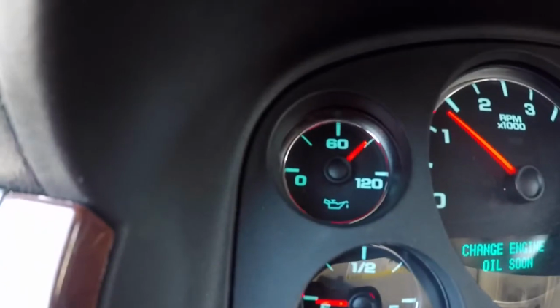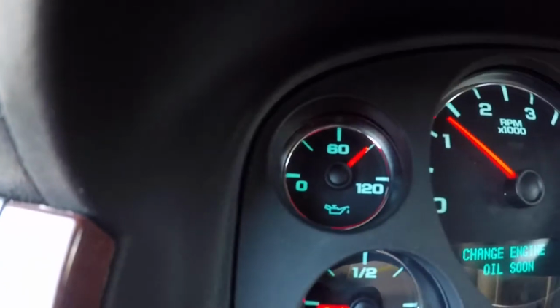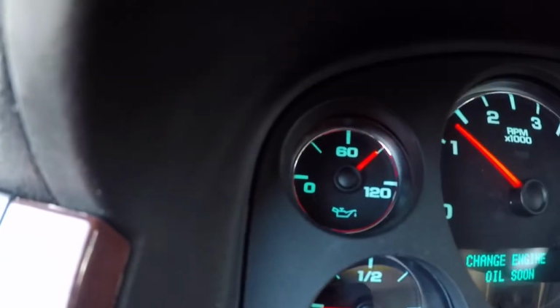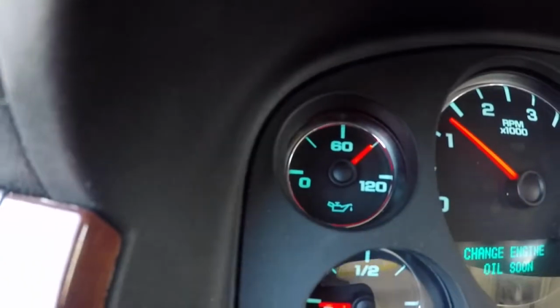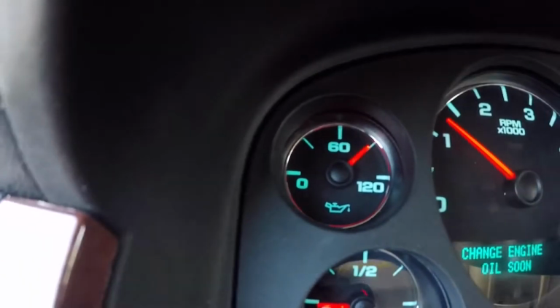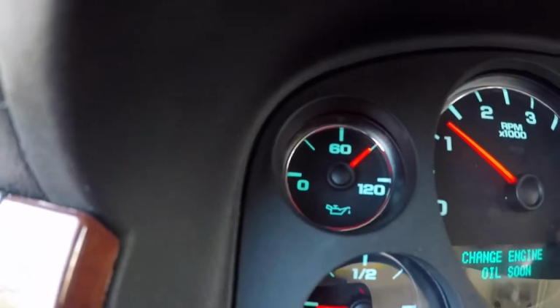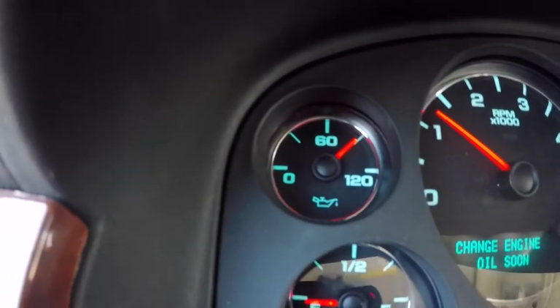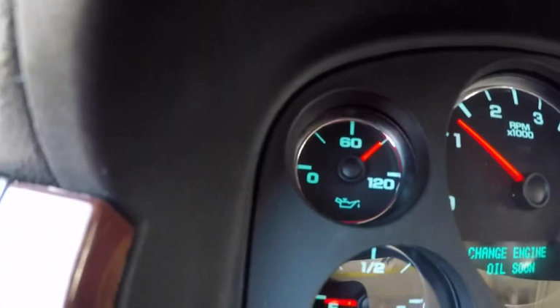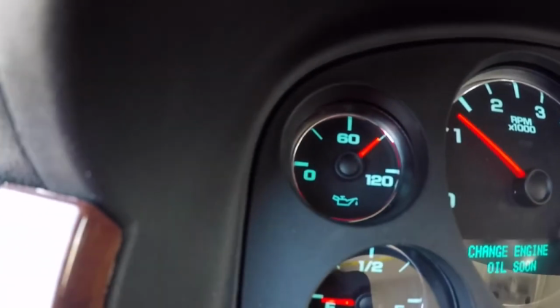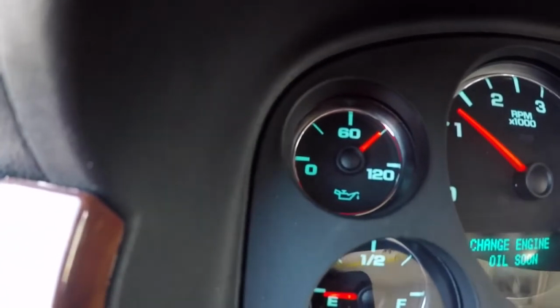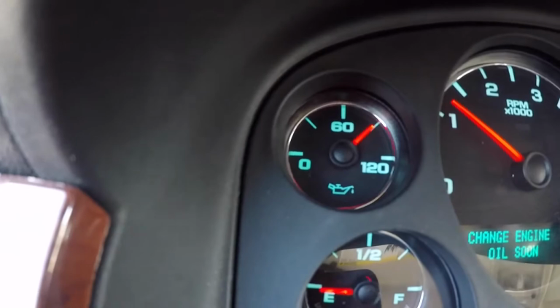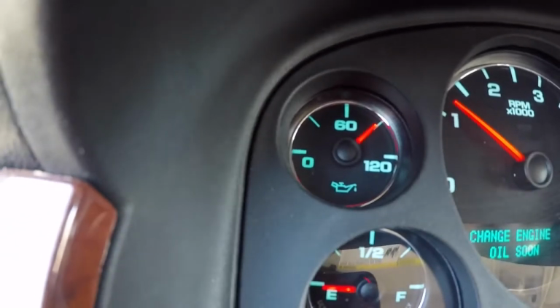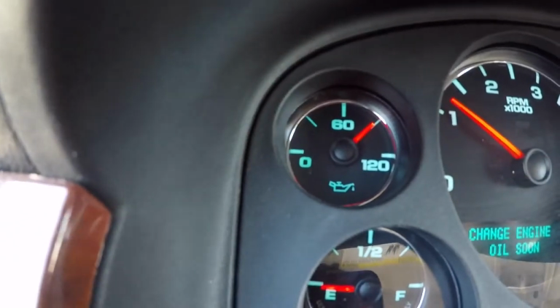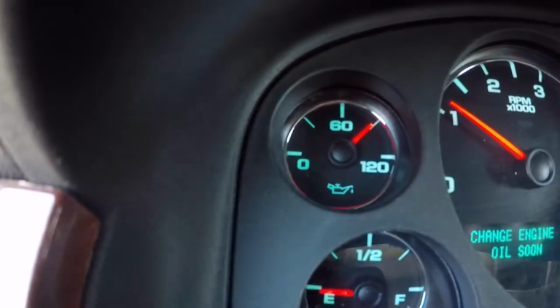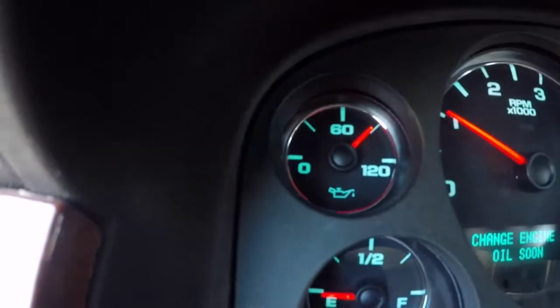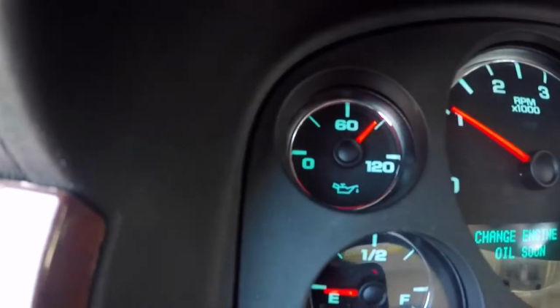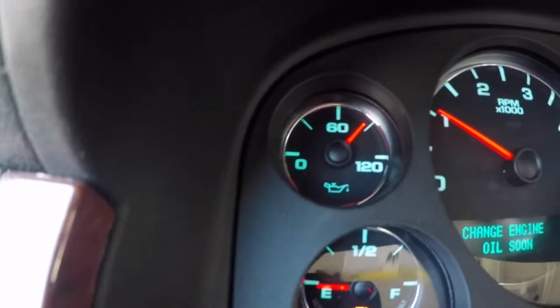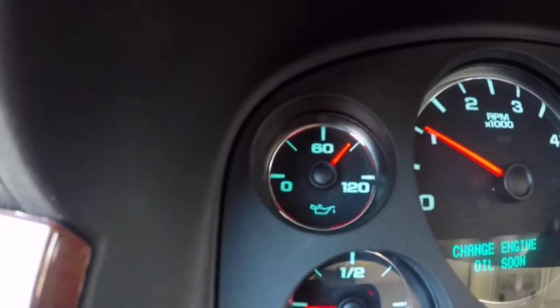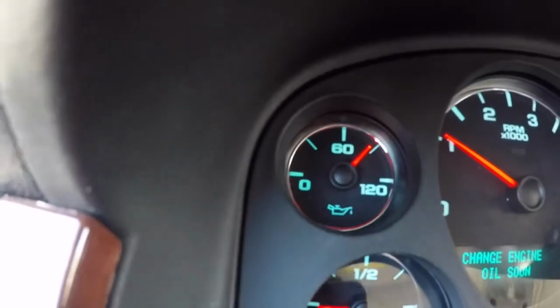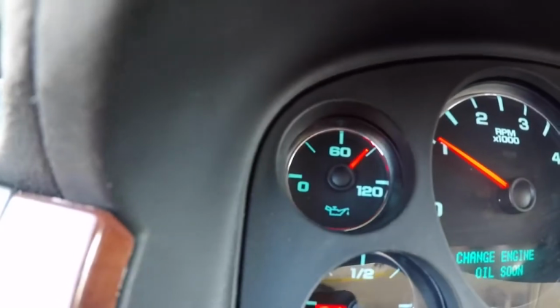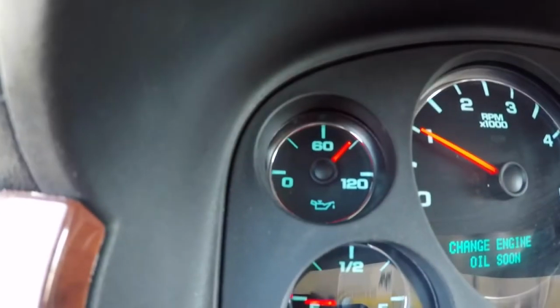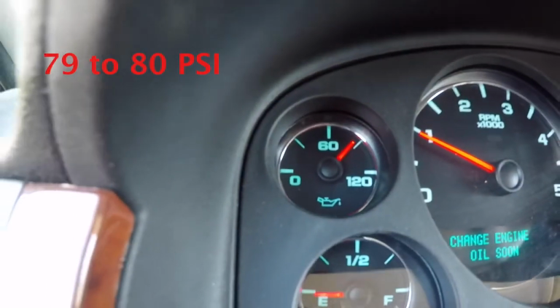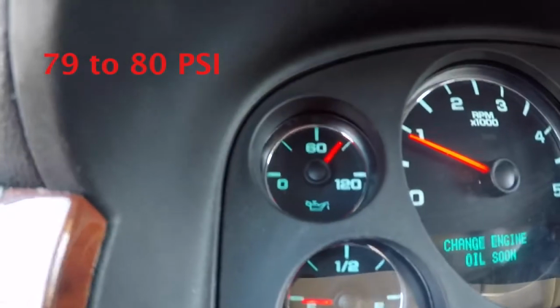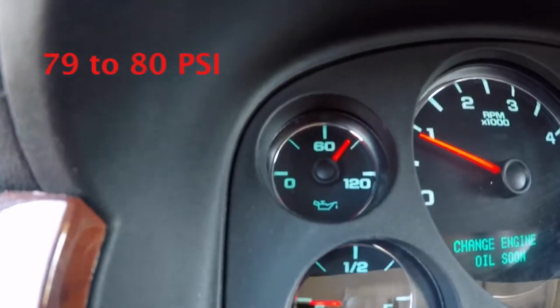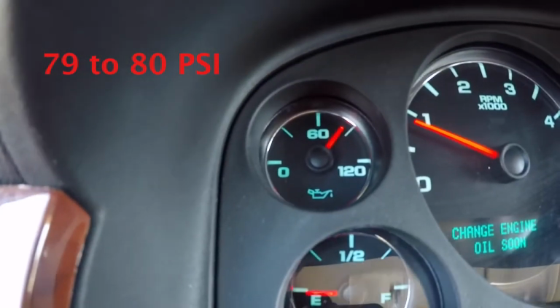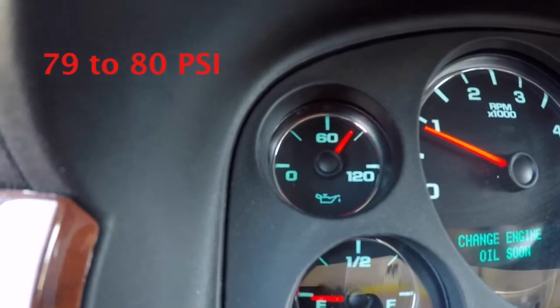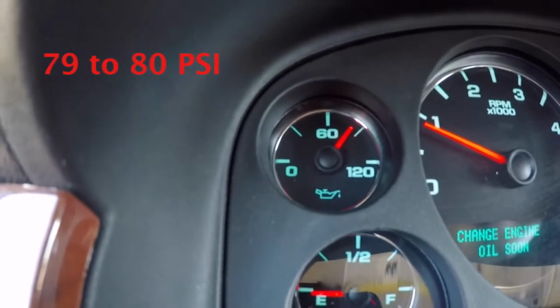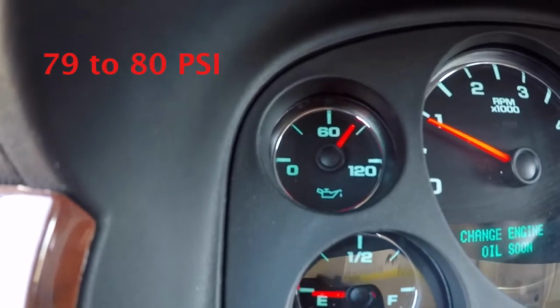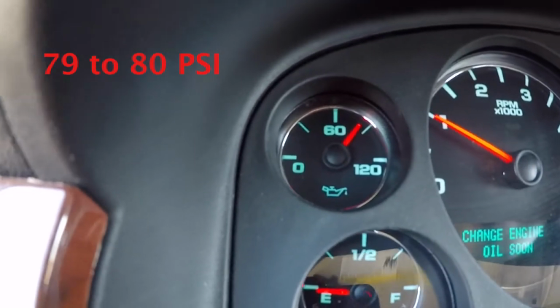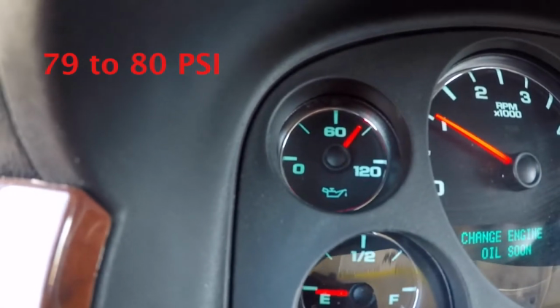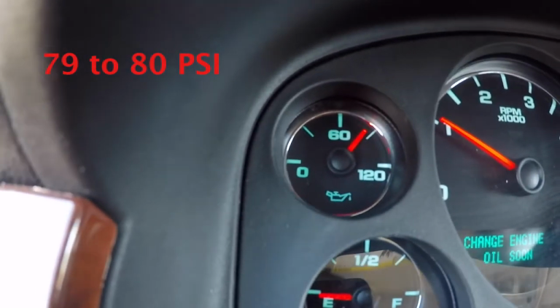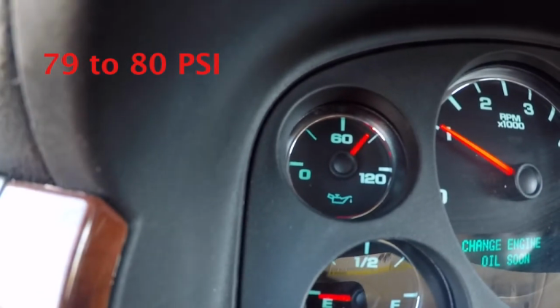After we complete the repairs, I've been on a test drive now for about 10 to 15 minutes and the oil pressure is maintained right at about 79 to 80 pounds of pressure.